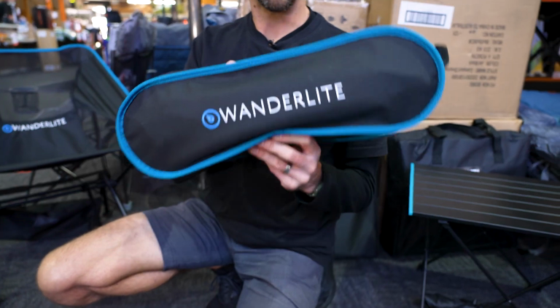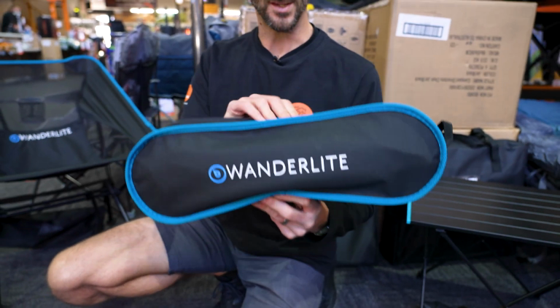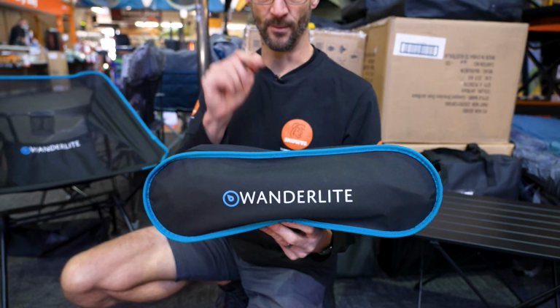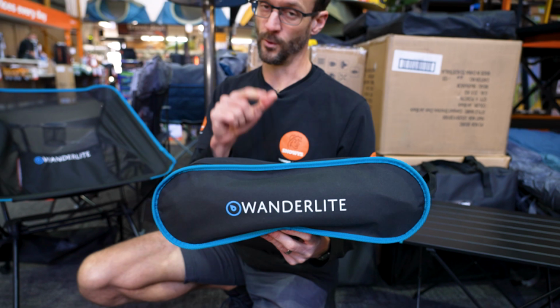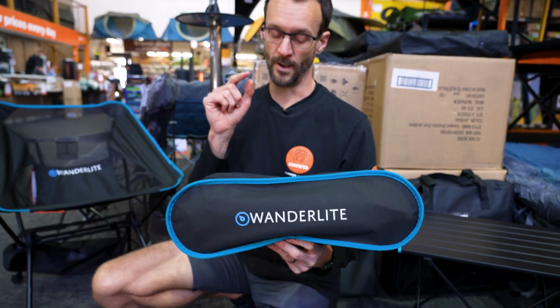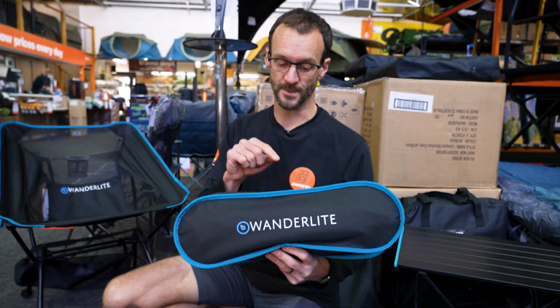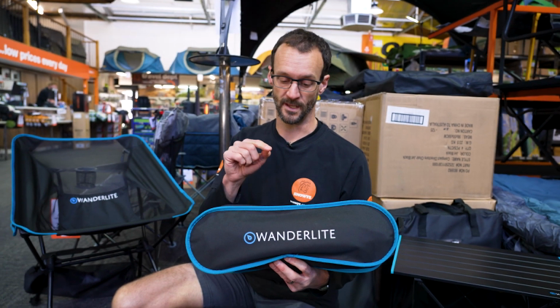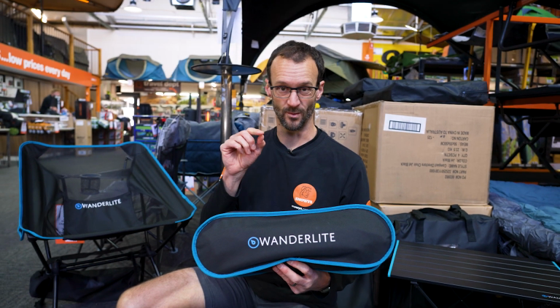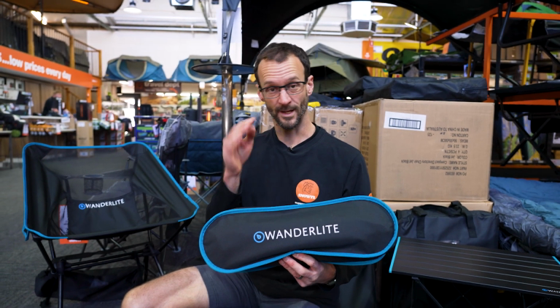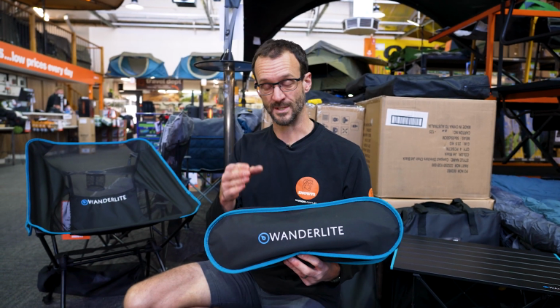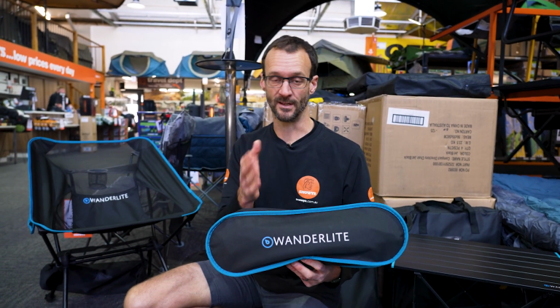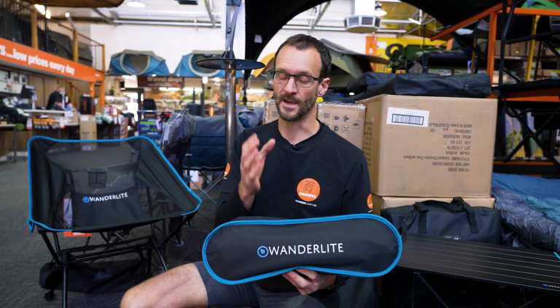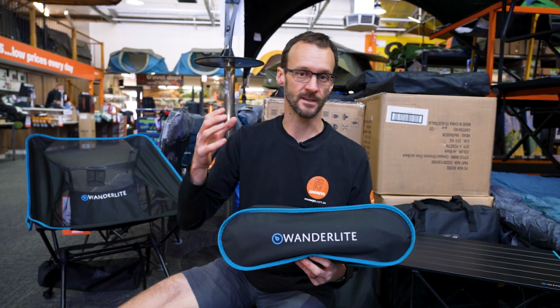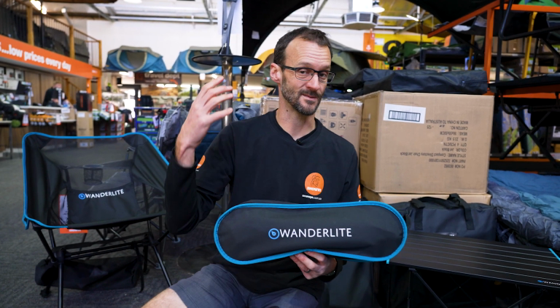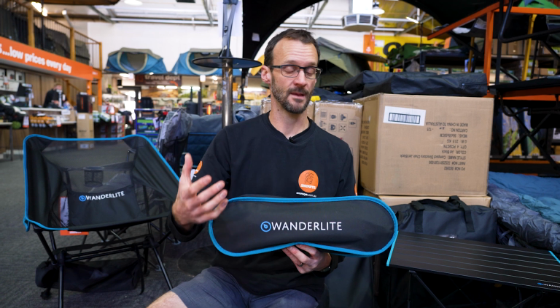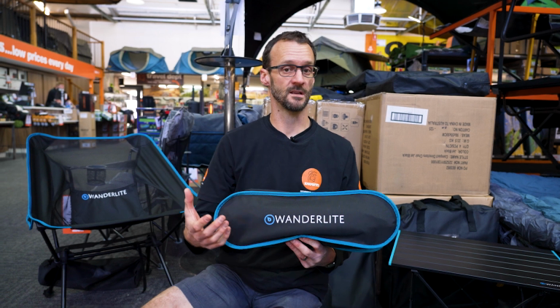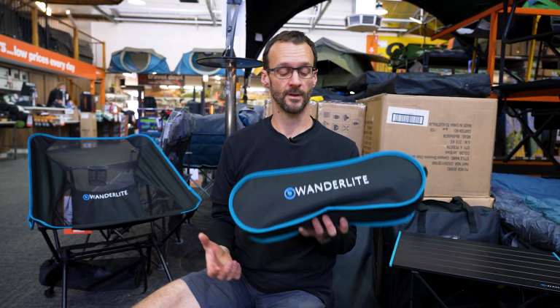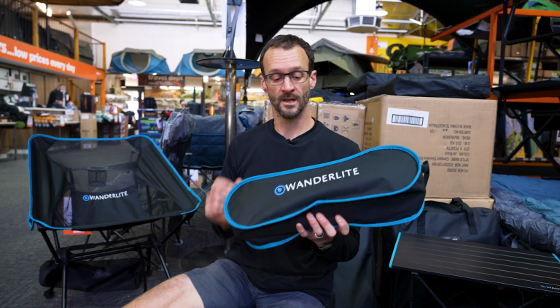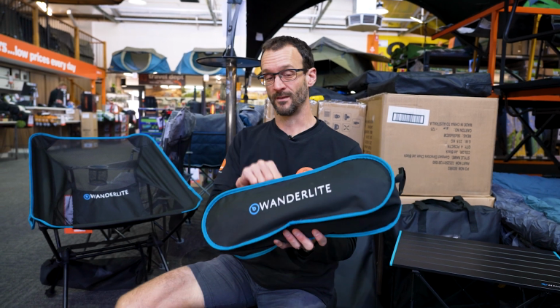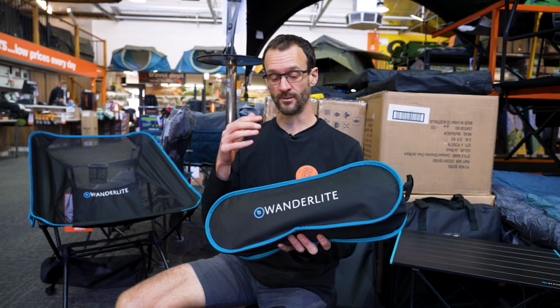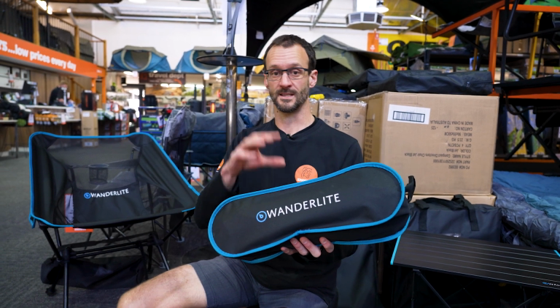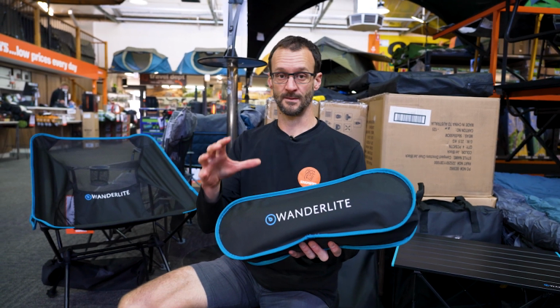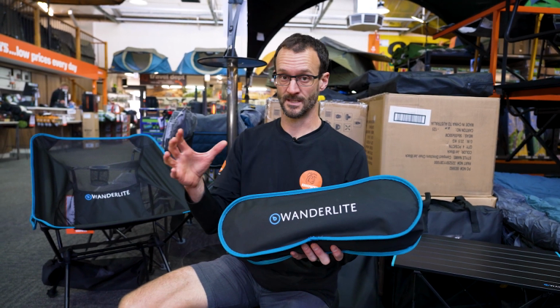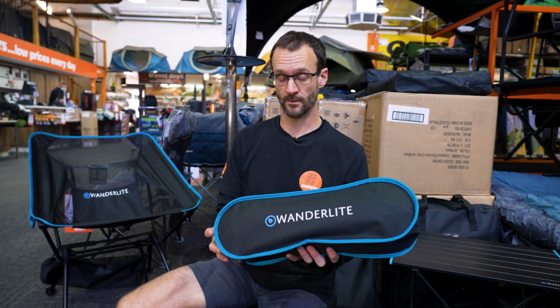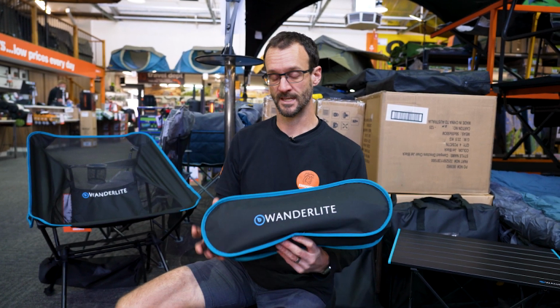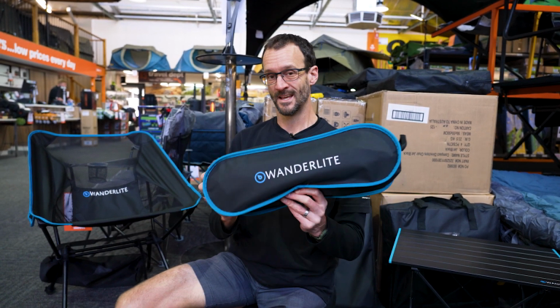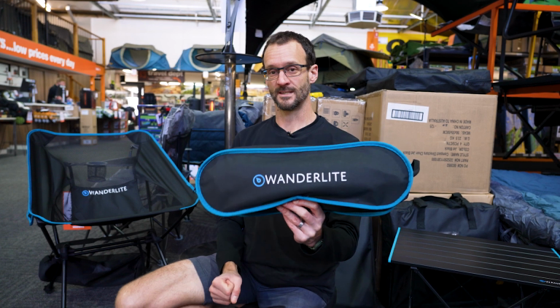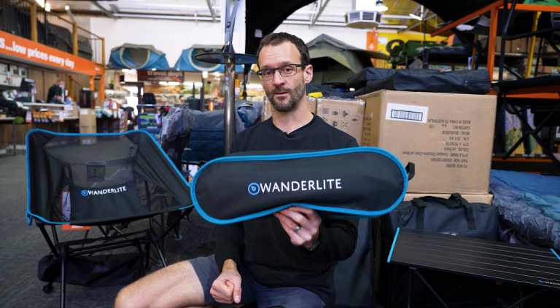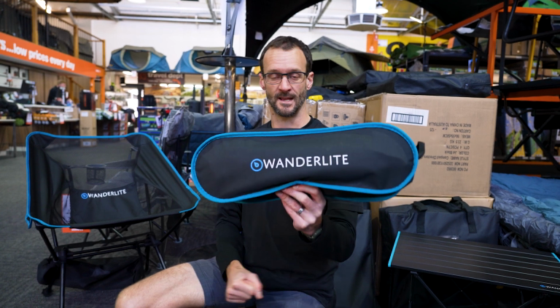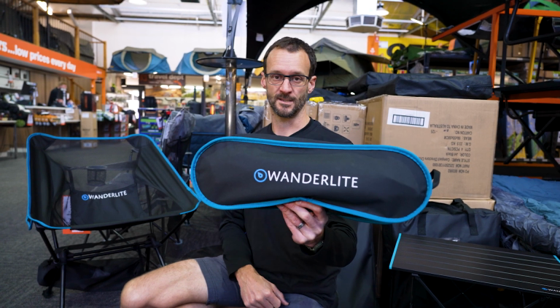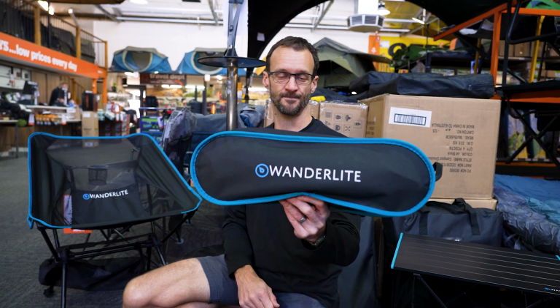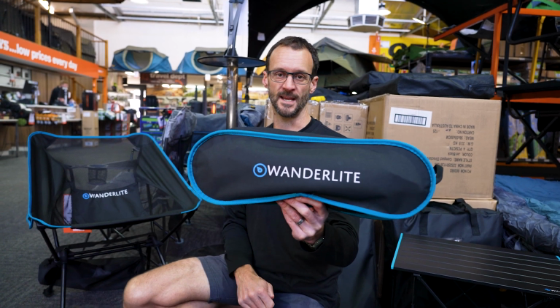Wonderlite Voyager chair — a really affordable option if you want a camp chair but don't have the space for big camp chairs. You can fit two or three of these in the same space as some of those quad-fold chairs. Check these out online at snowys.com.au.